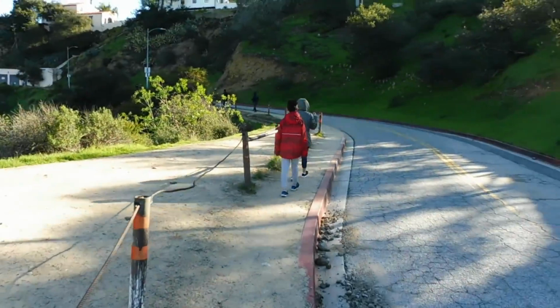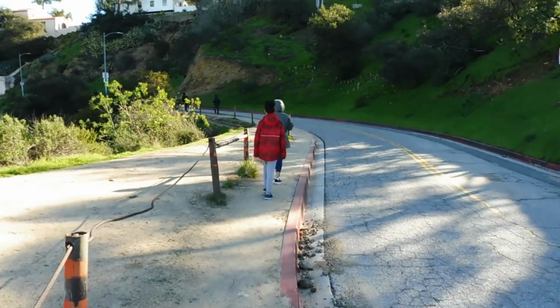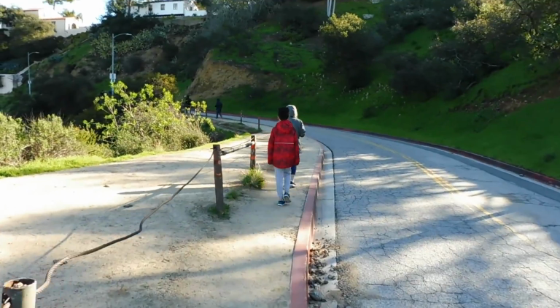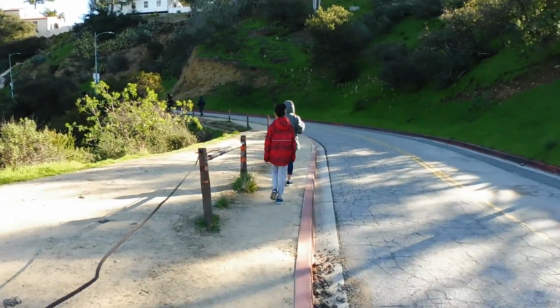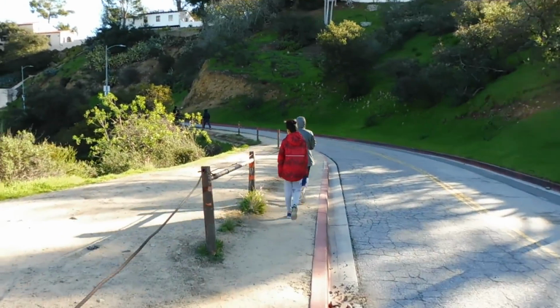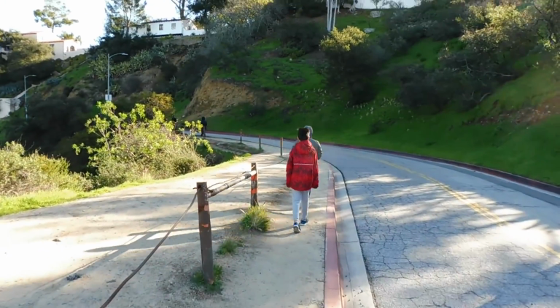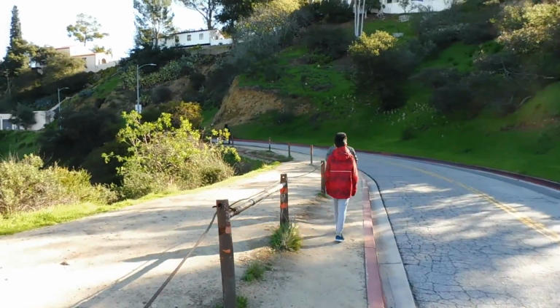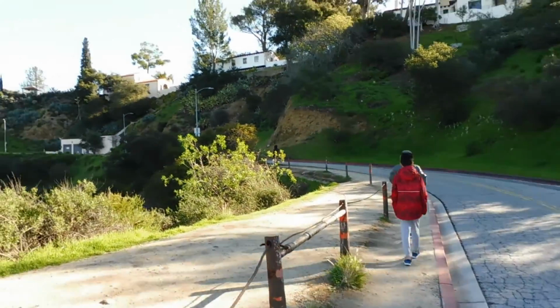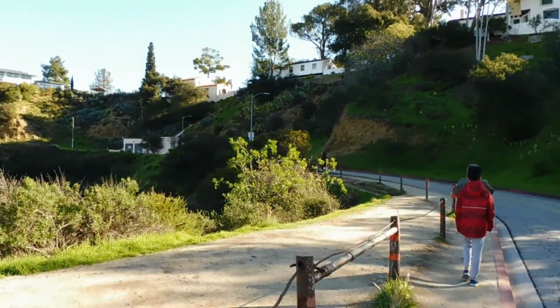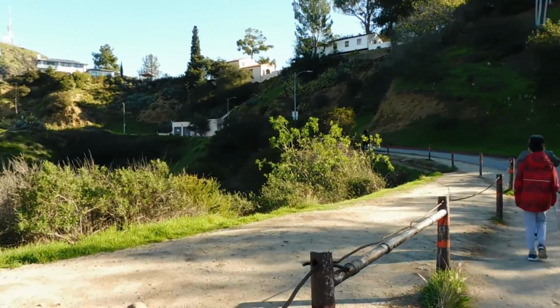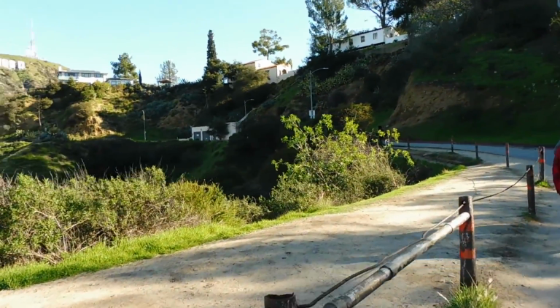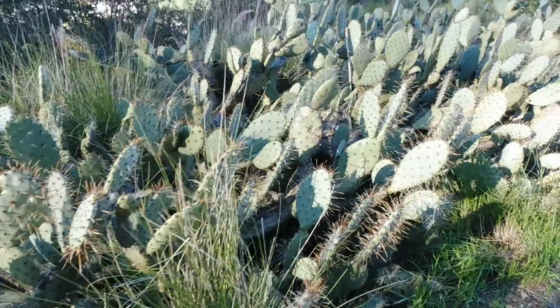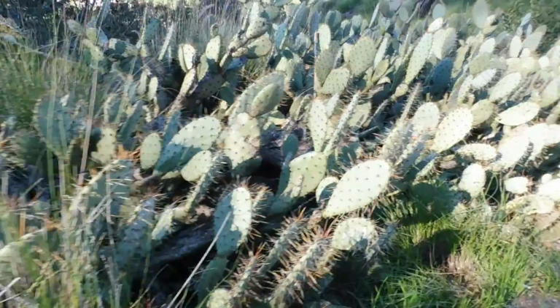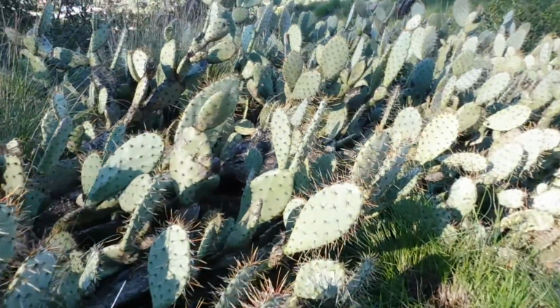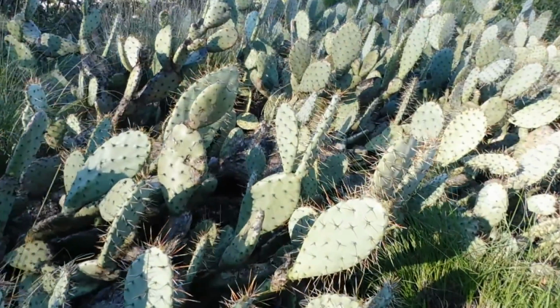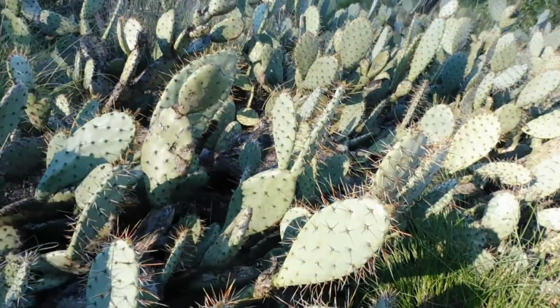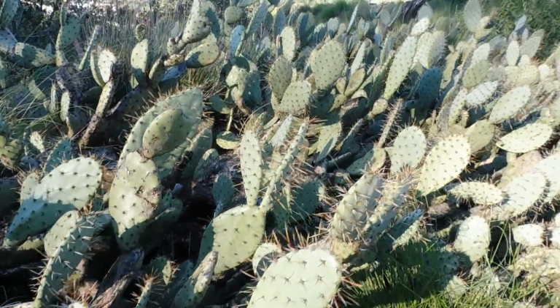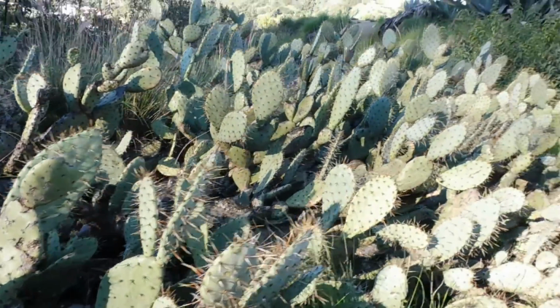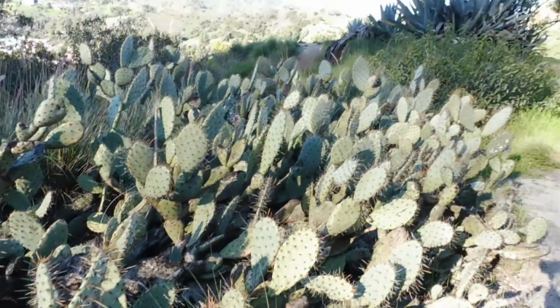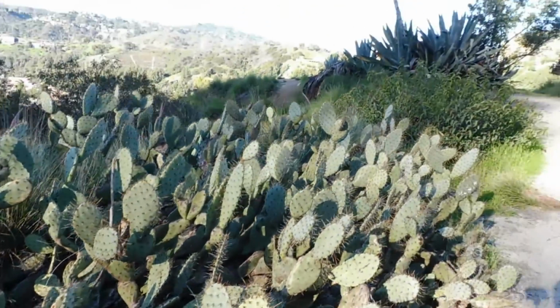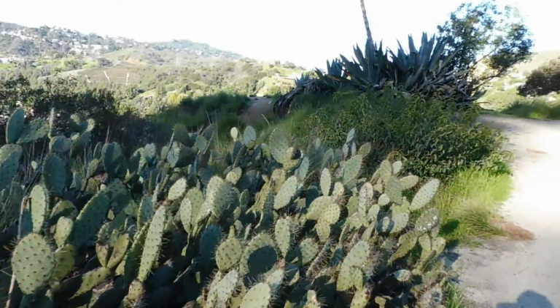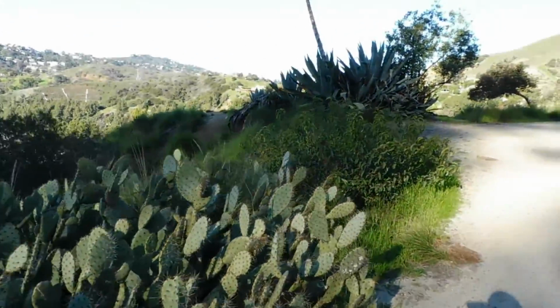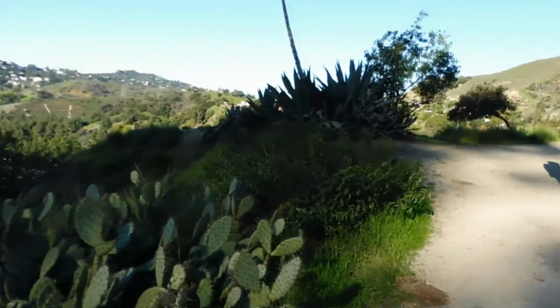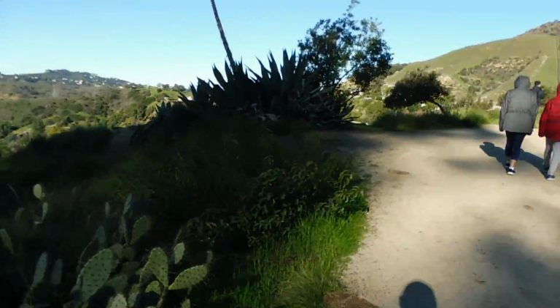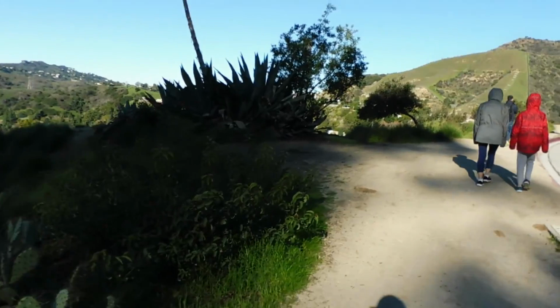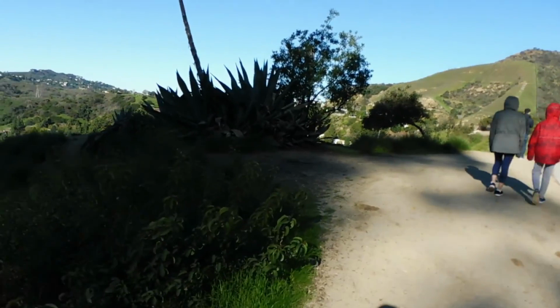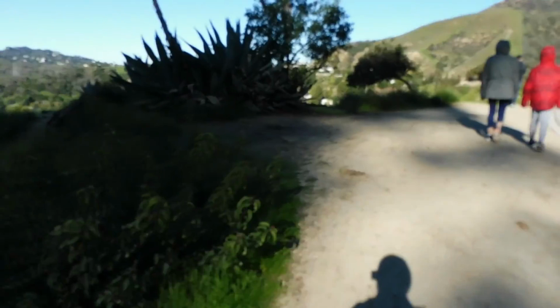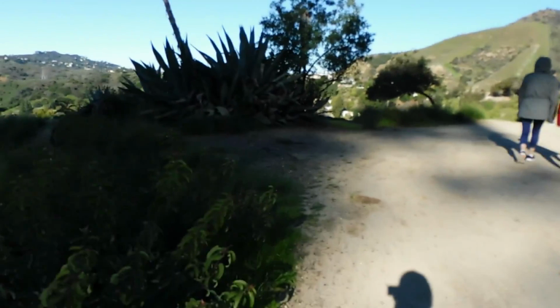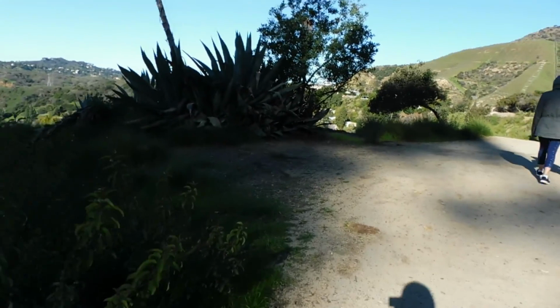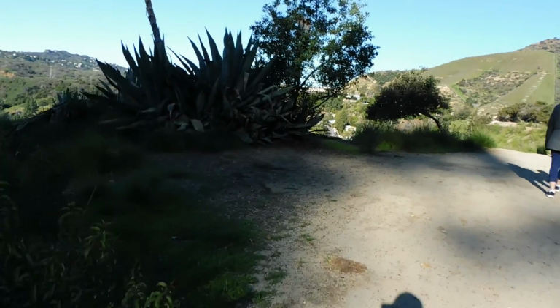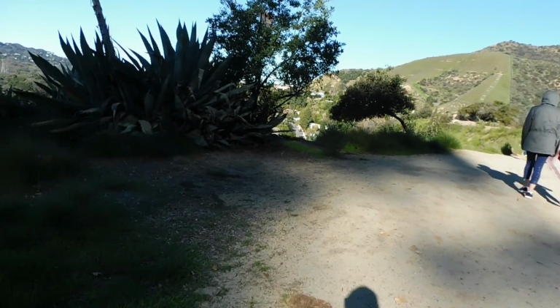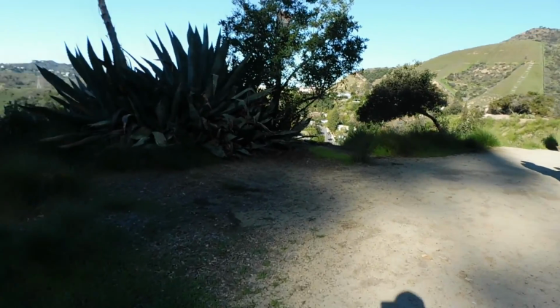Follow the footpath, walk up and keep left. Eventually, you will see some cactus on your left hand side. Tip: arrive early — there are fewer tourists and more free parking available.